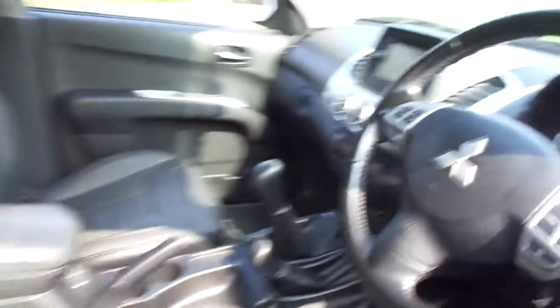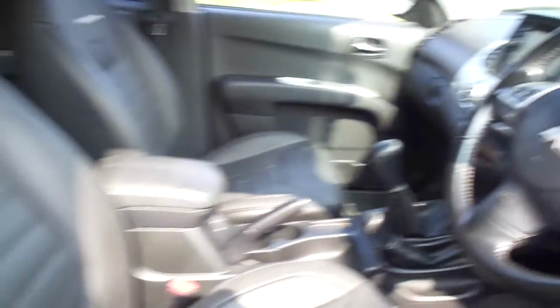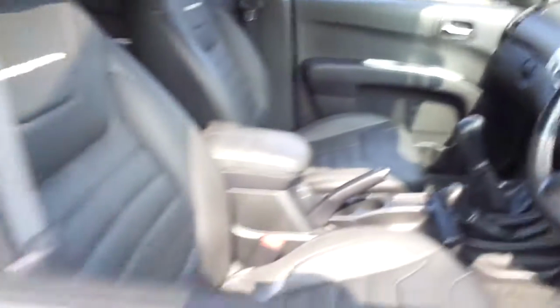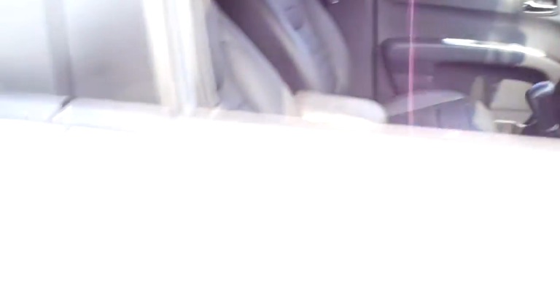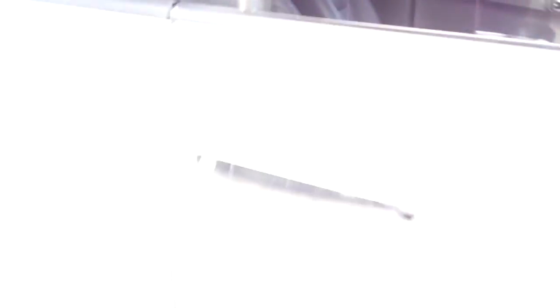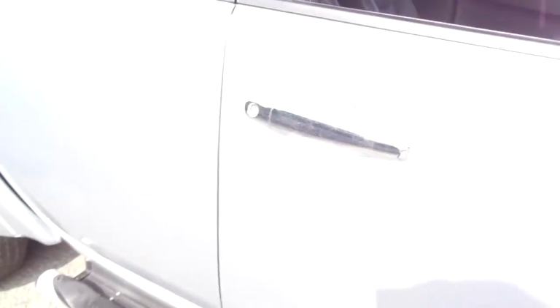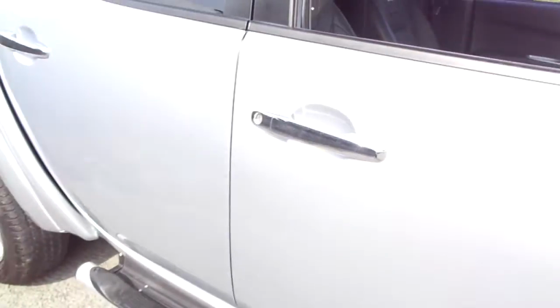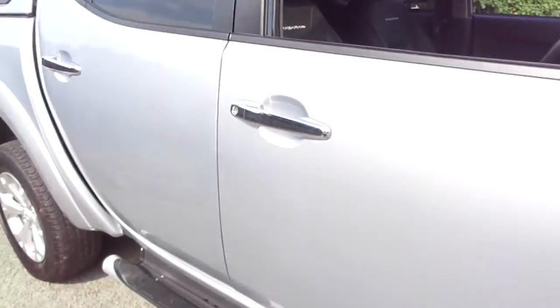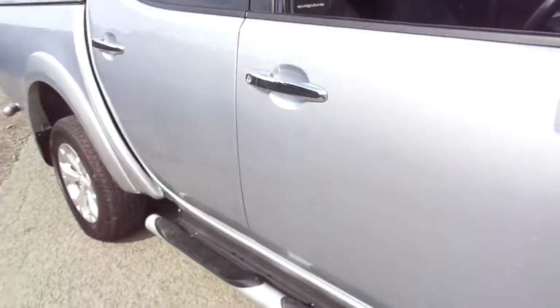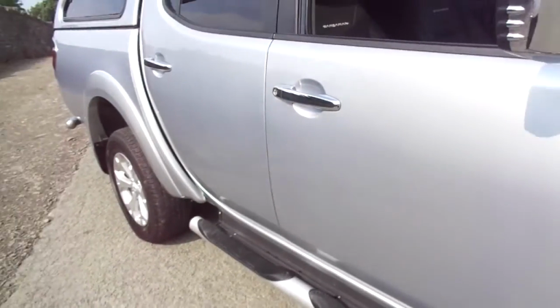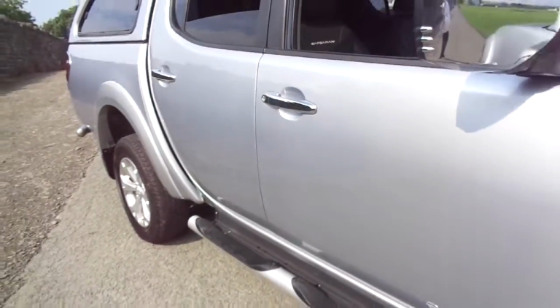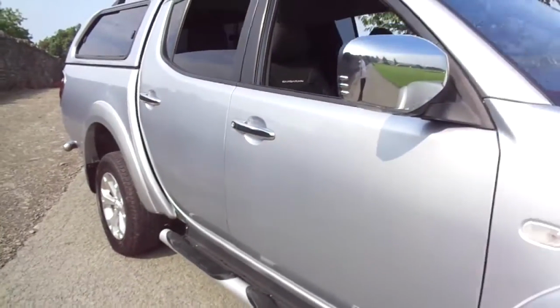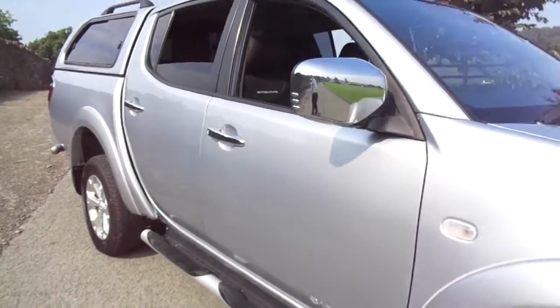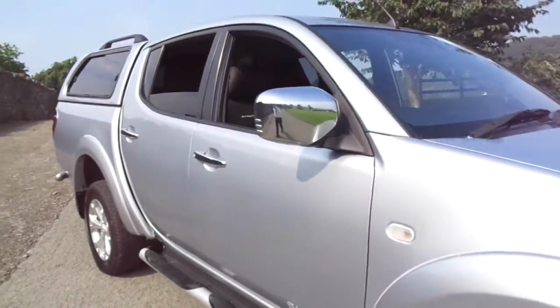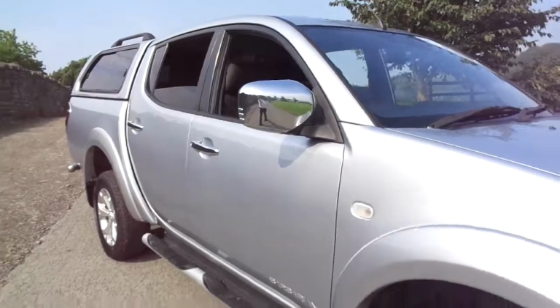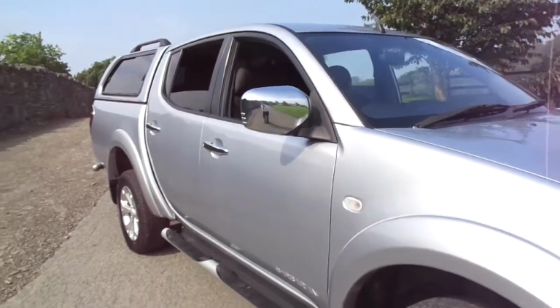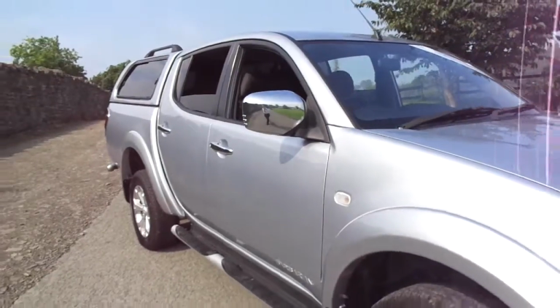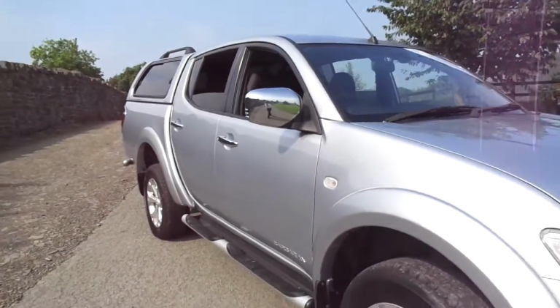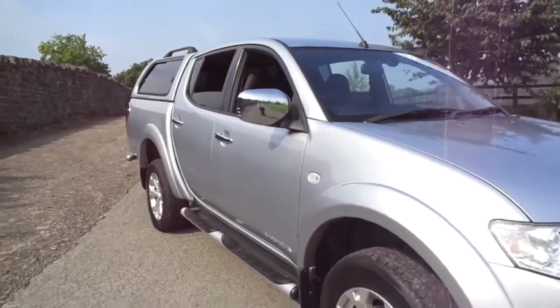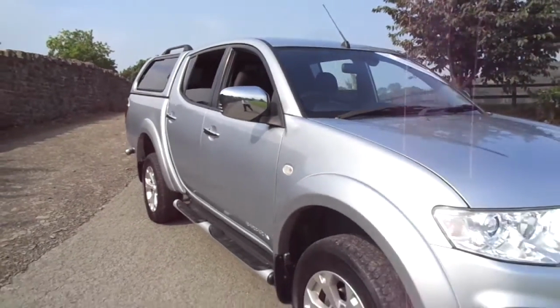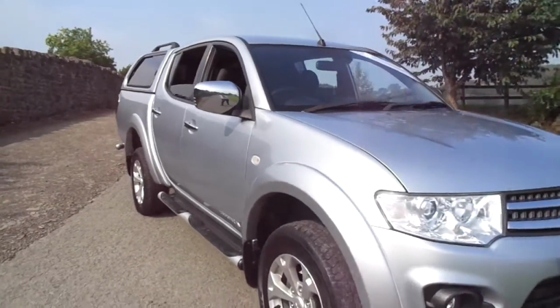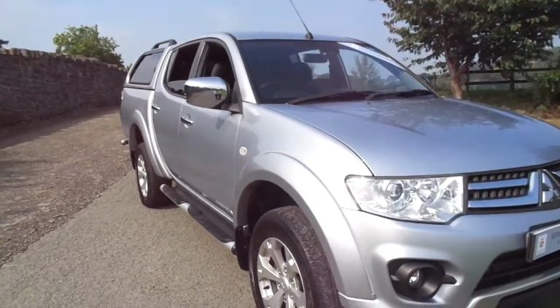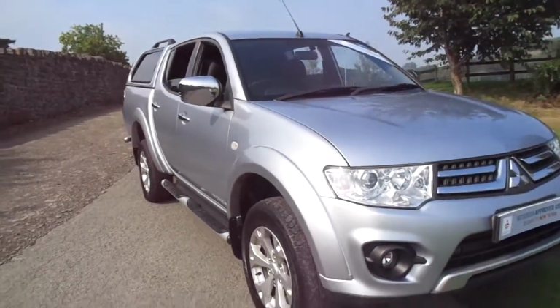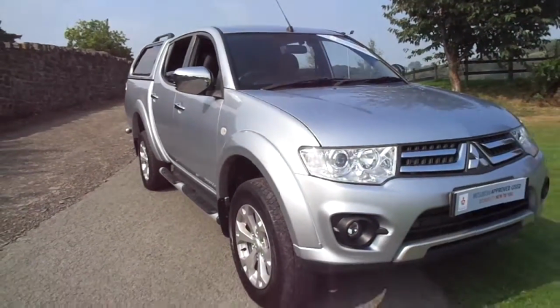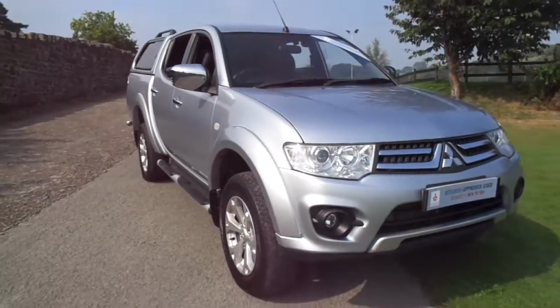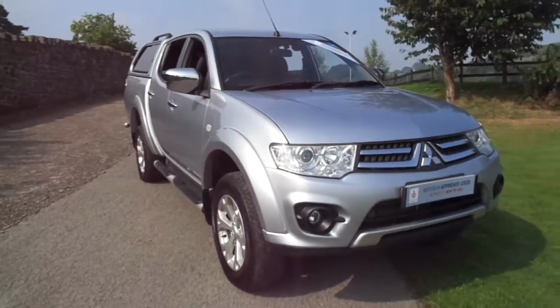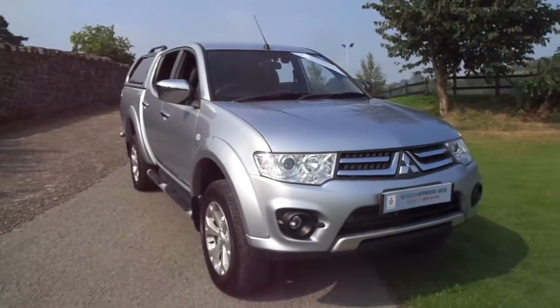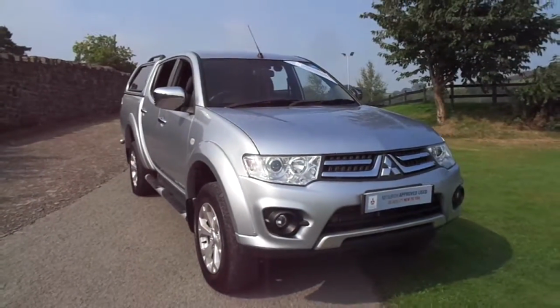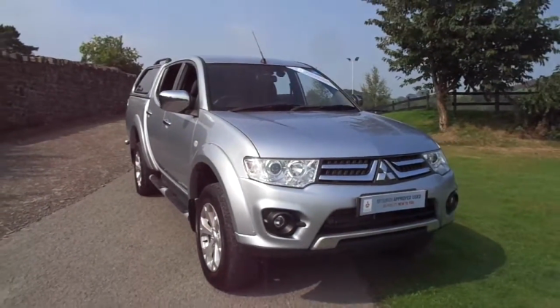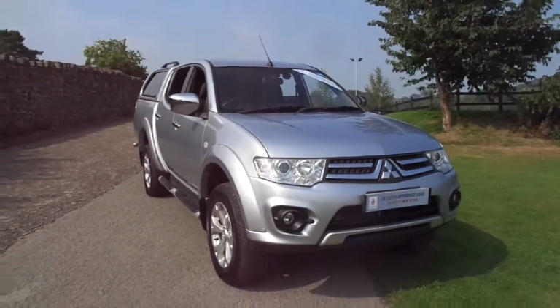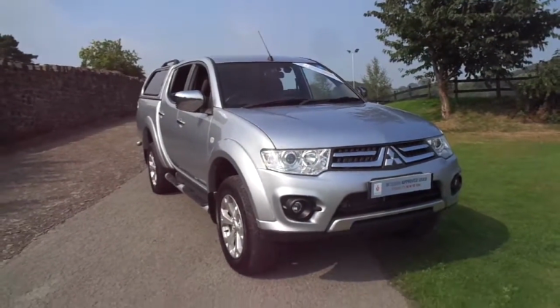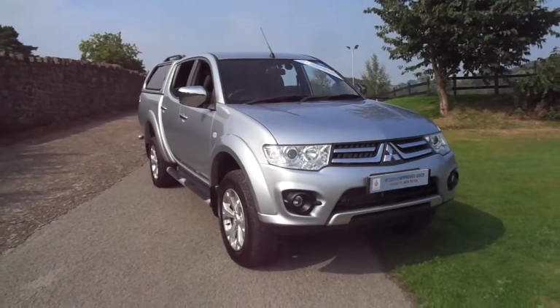Being part of our Mitsubishi approved range, the vehicle will be supplied with a warranty, full service, and an MOT should it need one.